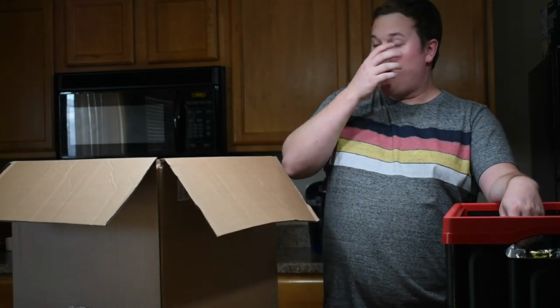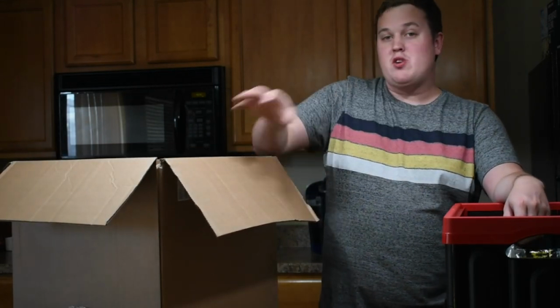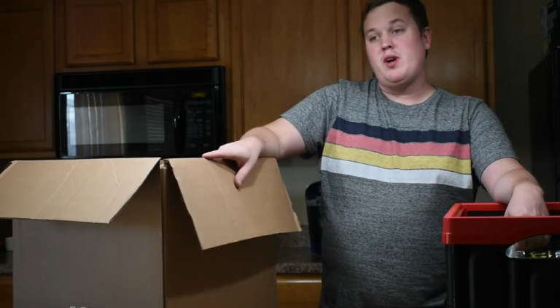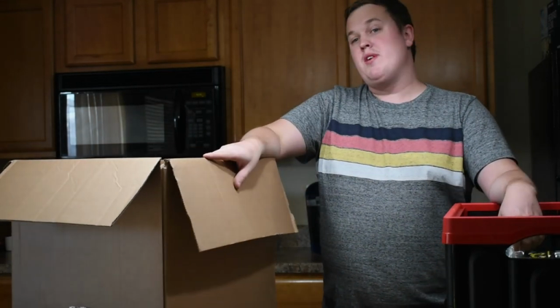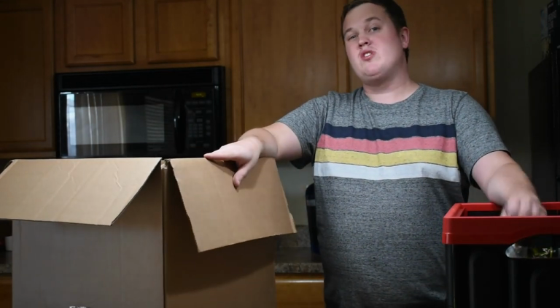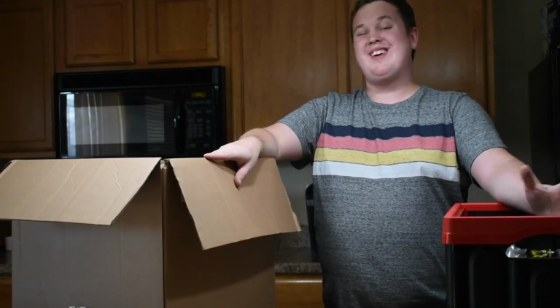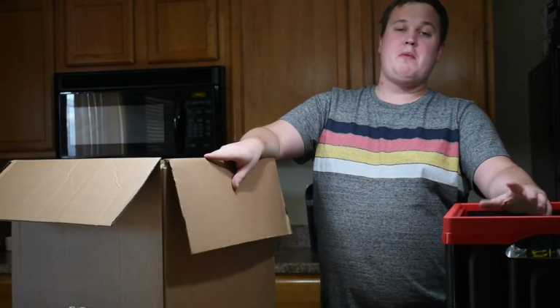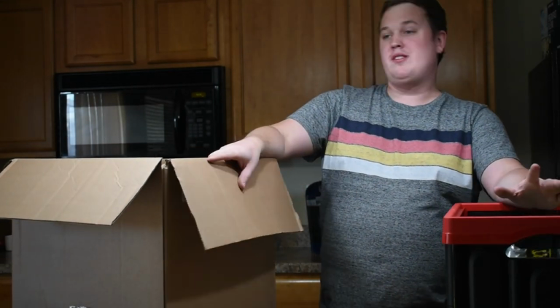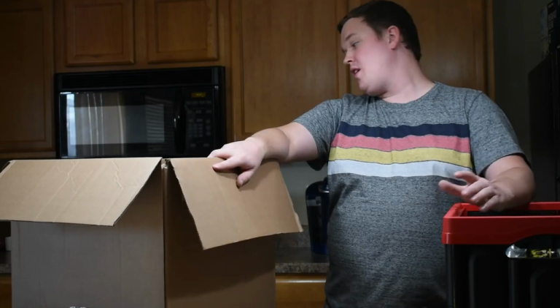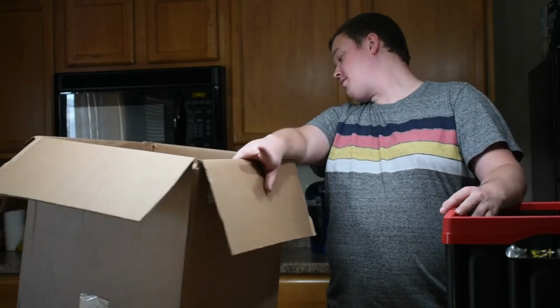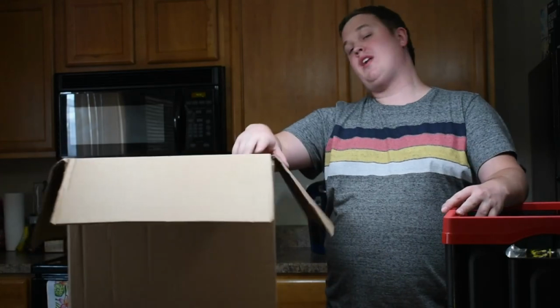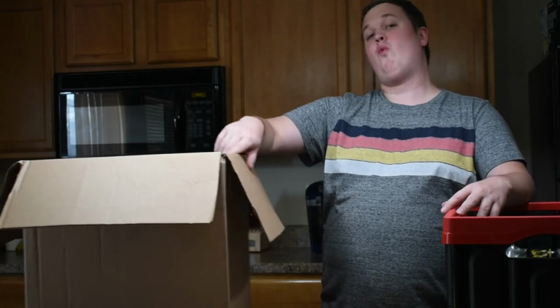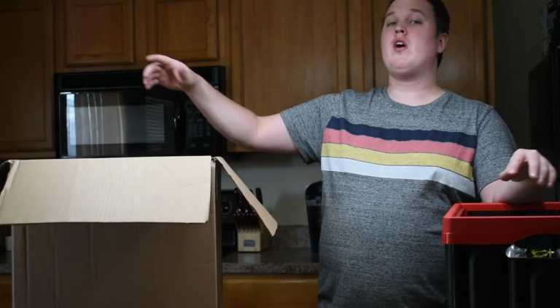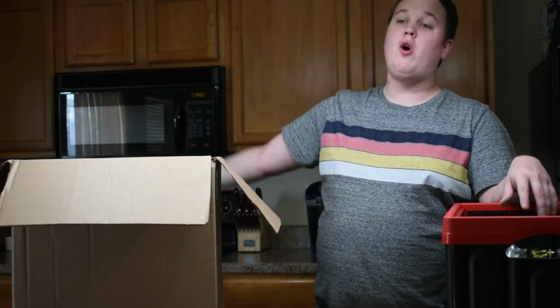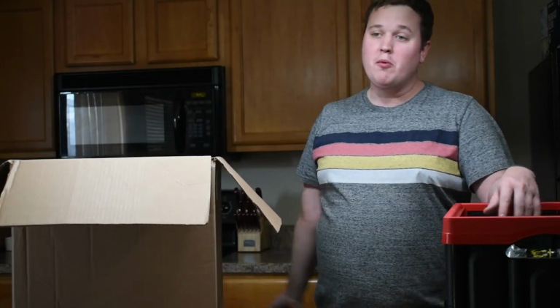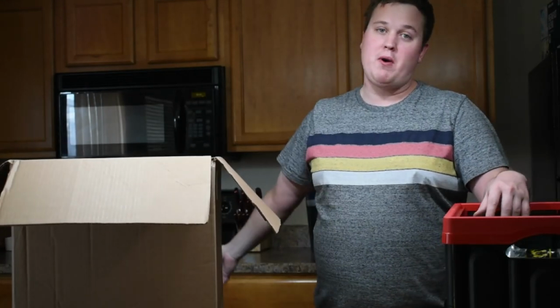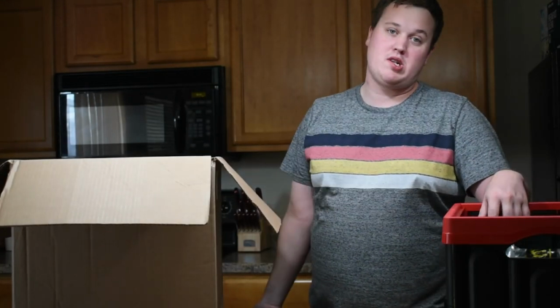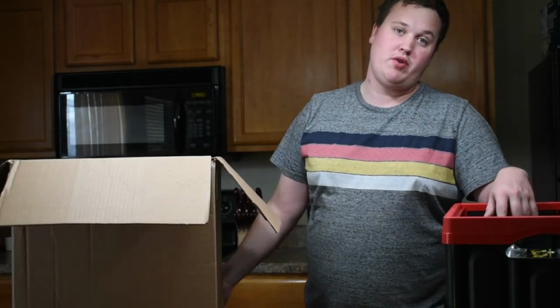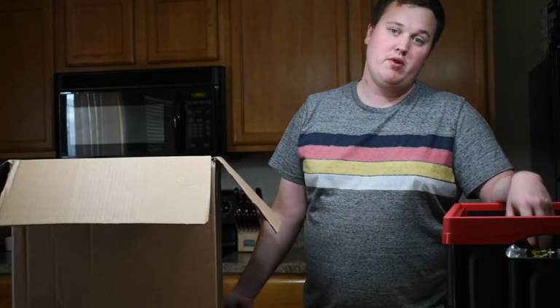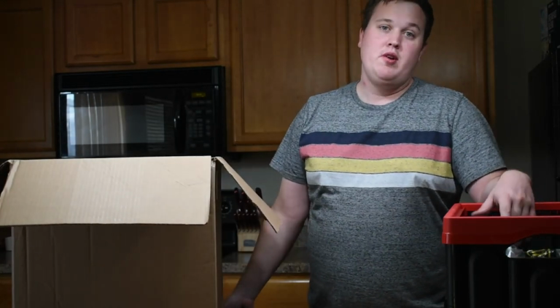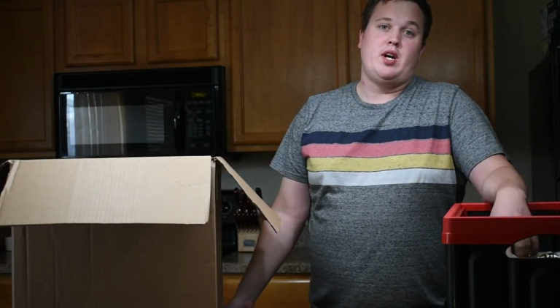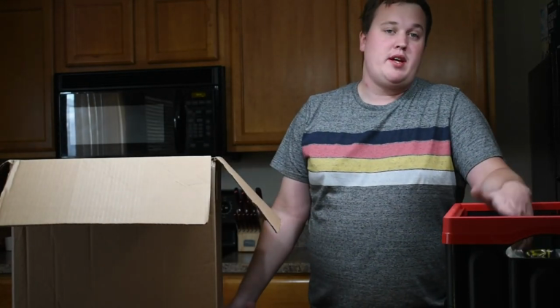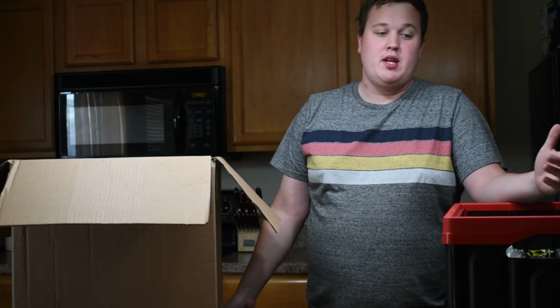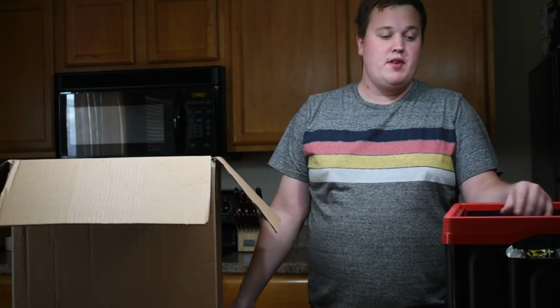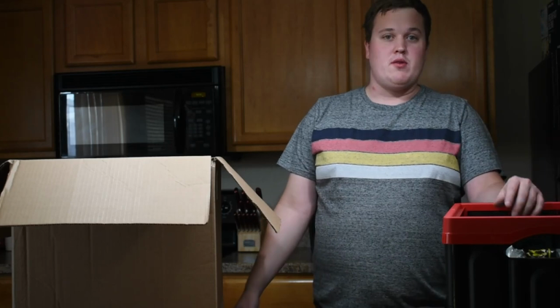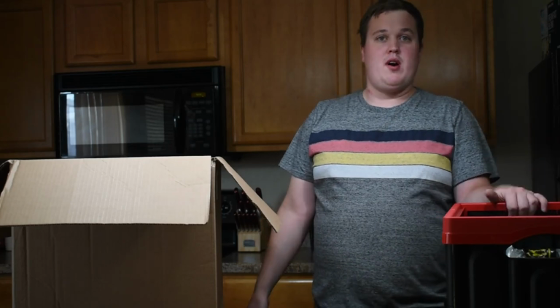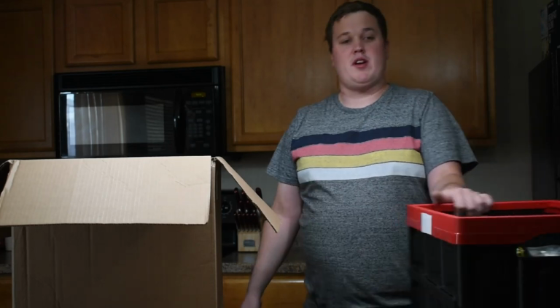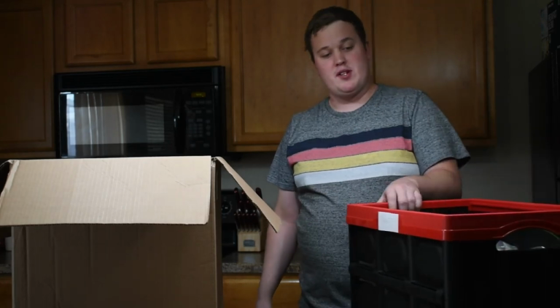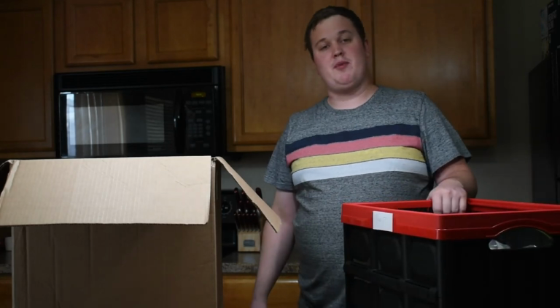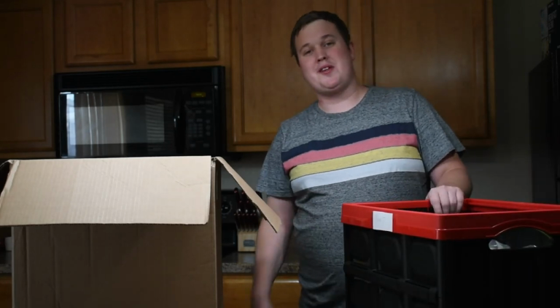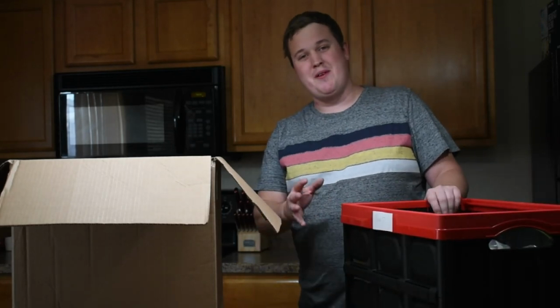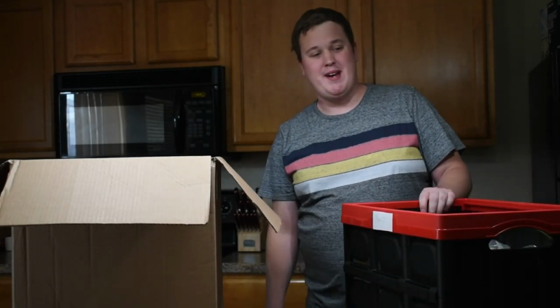Here we're going to do a quick intermission as we get rid of the boxes and move the other boxes around. I've got one whole more box to go through, and then that will be the end of the video. We'll be right back.